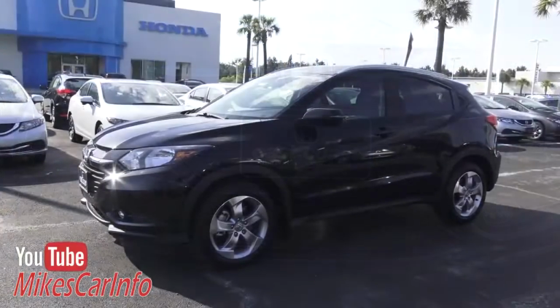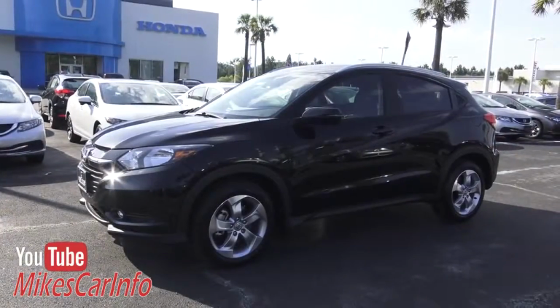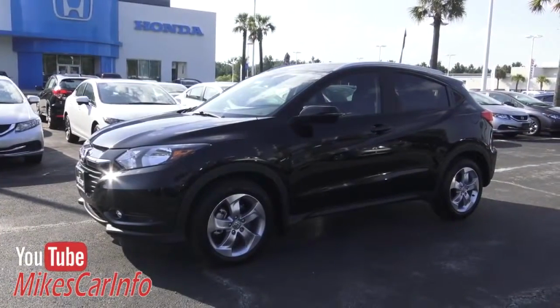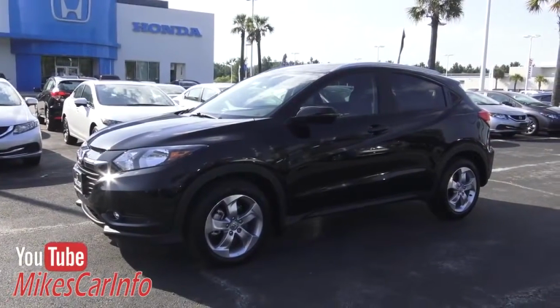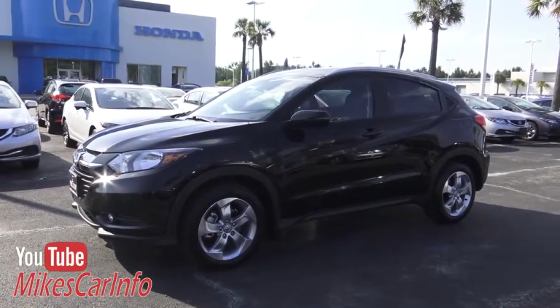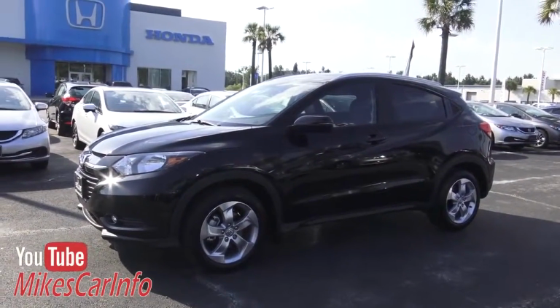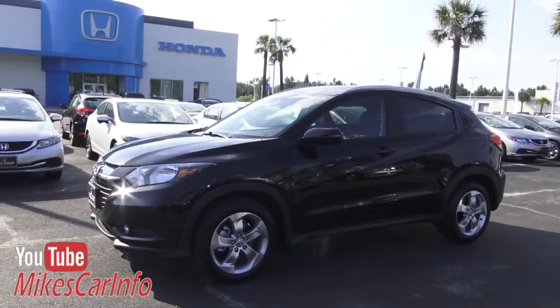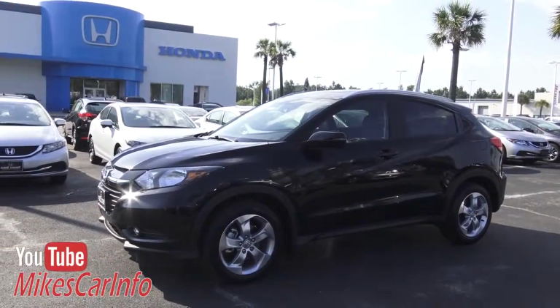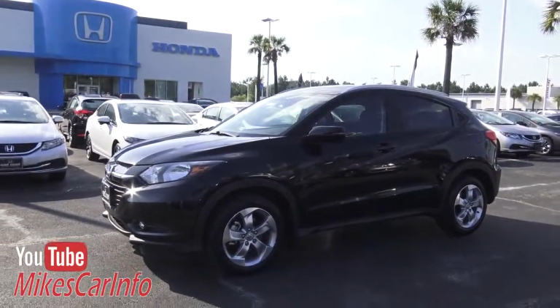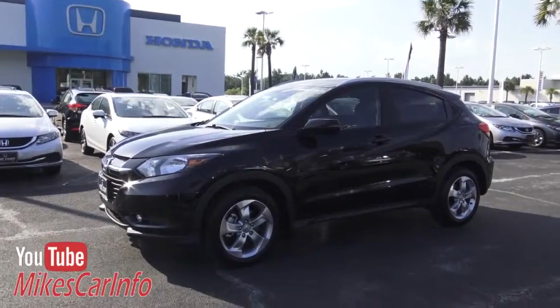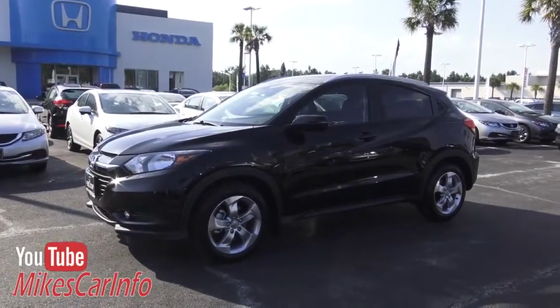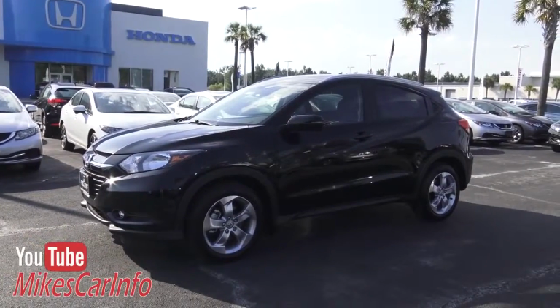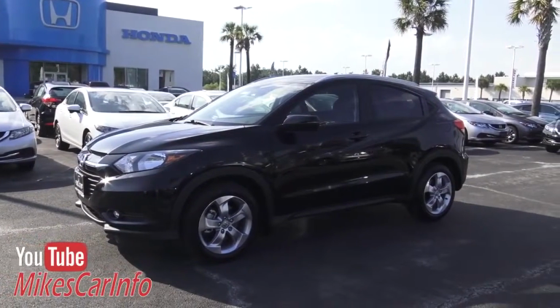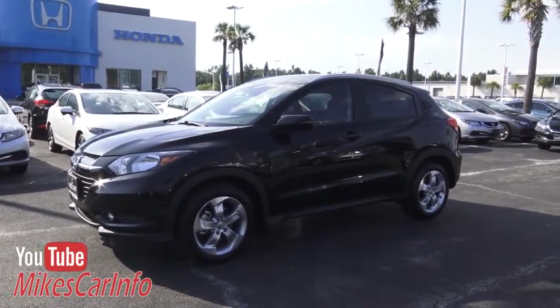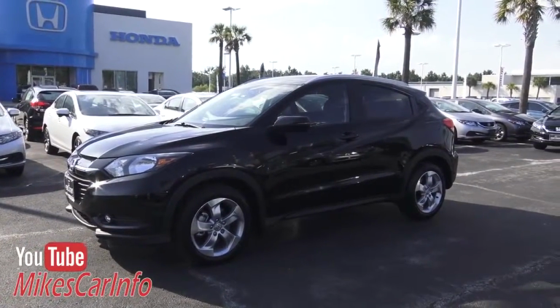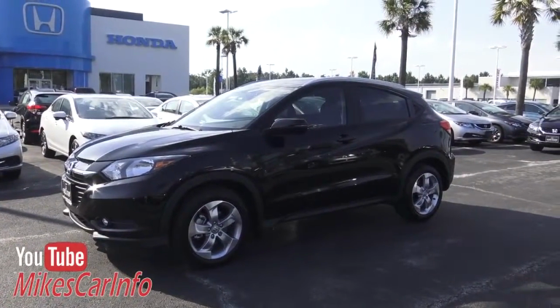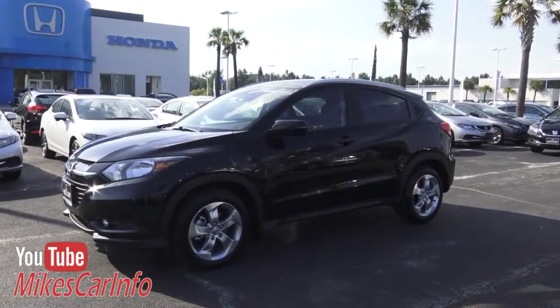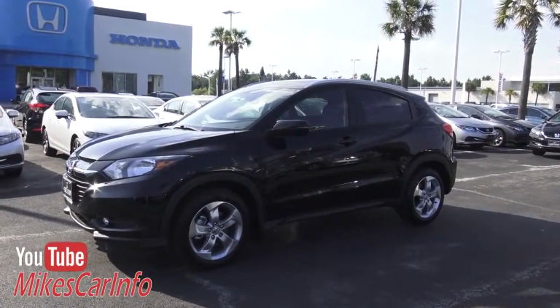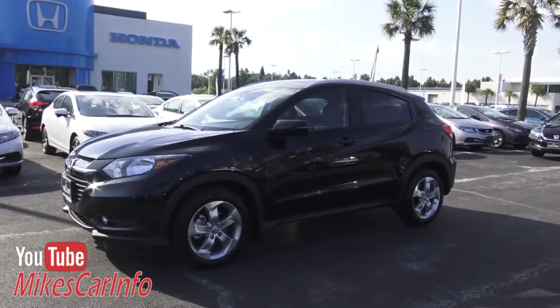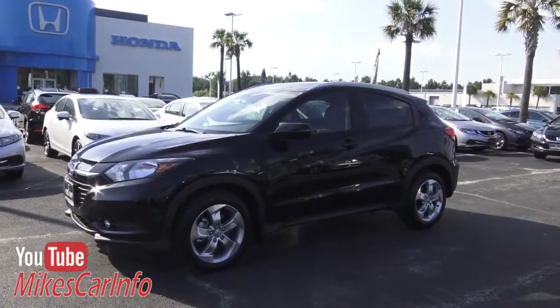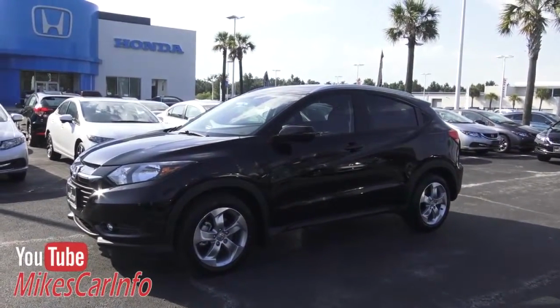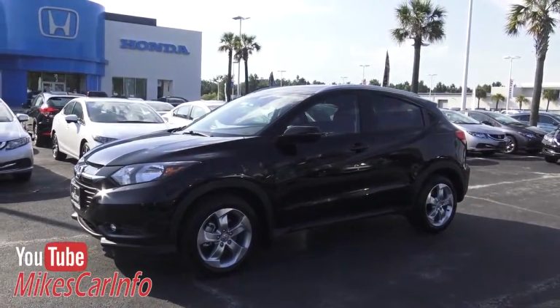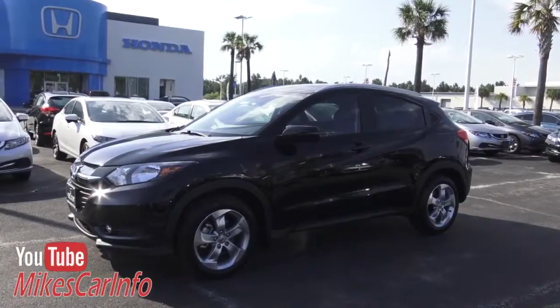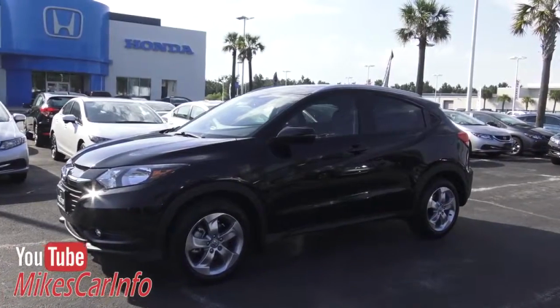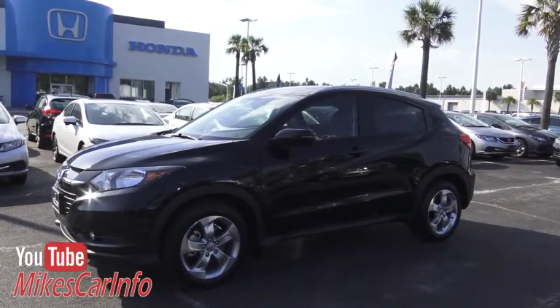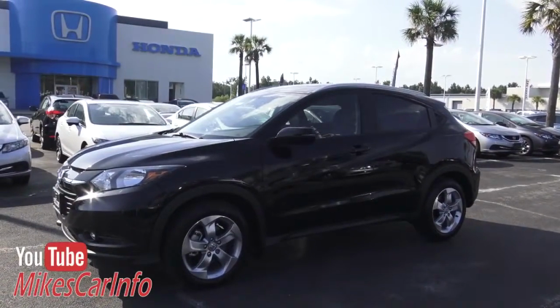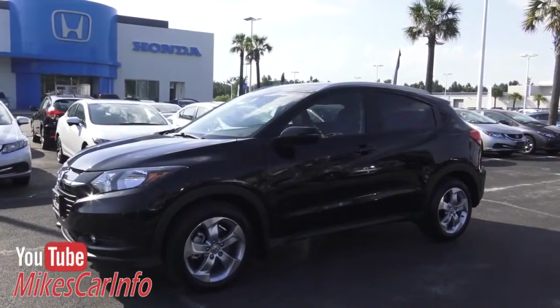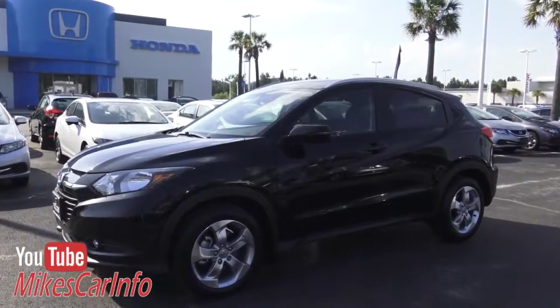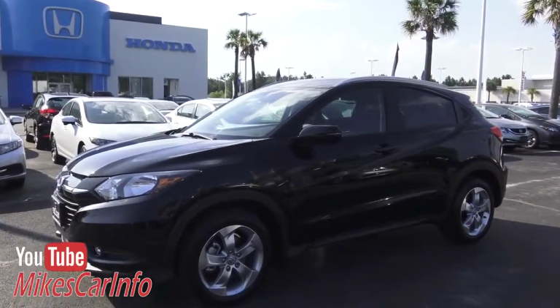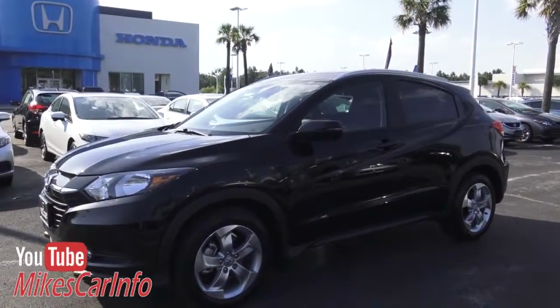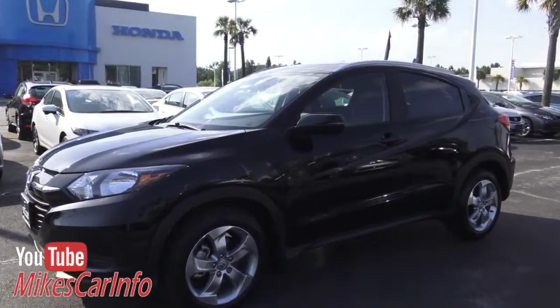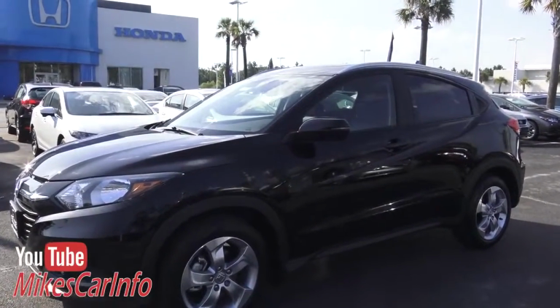Hey, this is Mike. Before I get started, please hit the subscribe button — I know you will not be disappointed. I have hundreds of videos like this and I'm trying to help you out, so please hit the subscribe button to help me out.